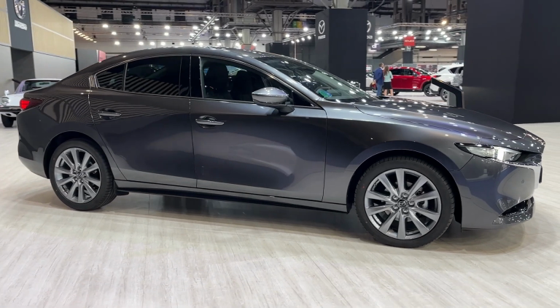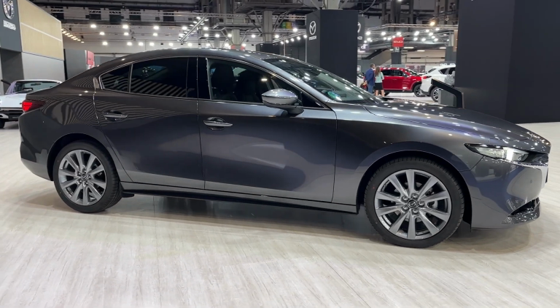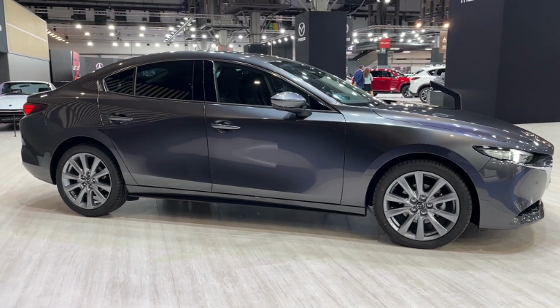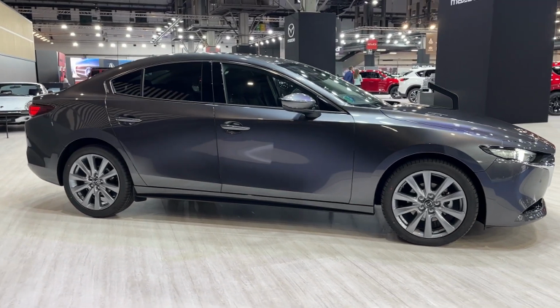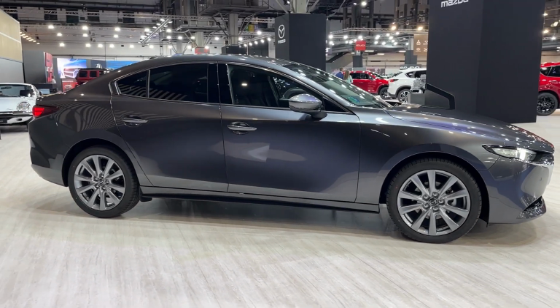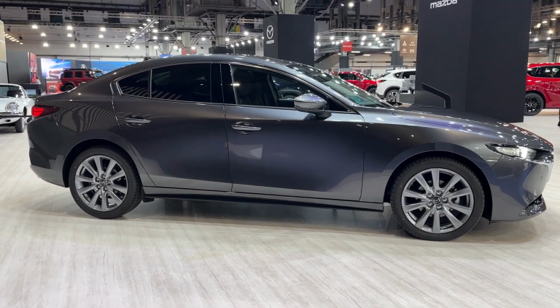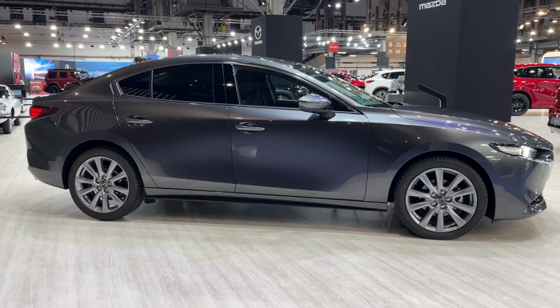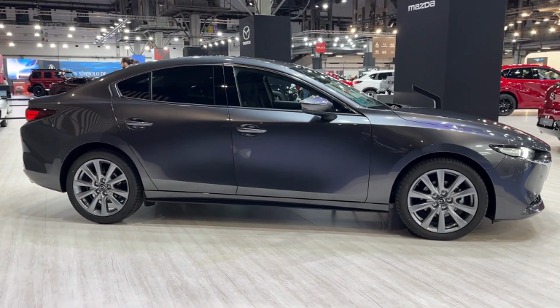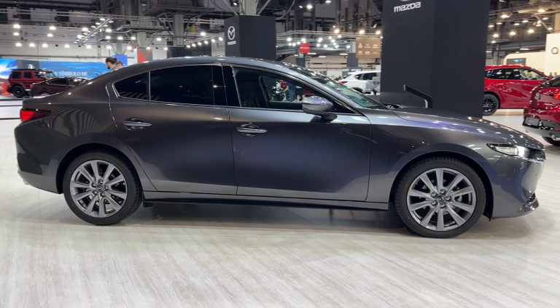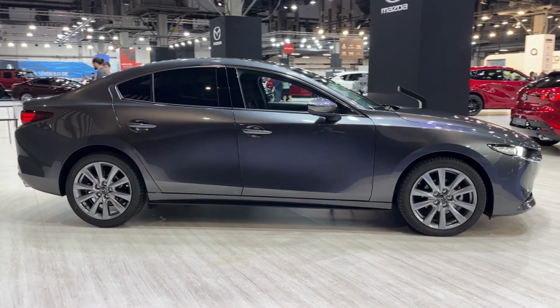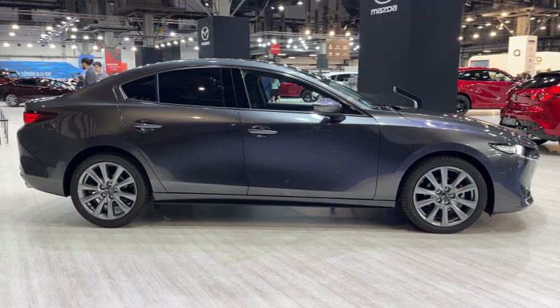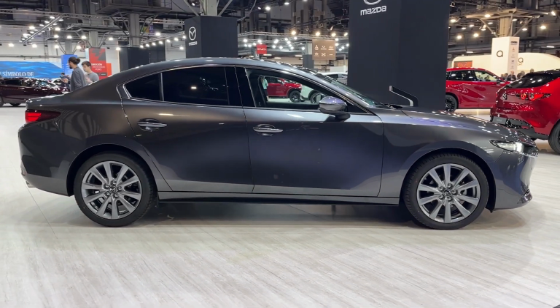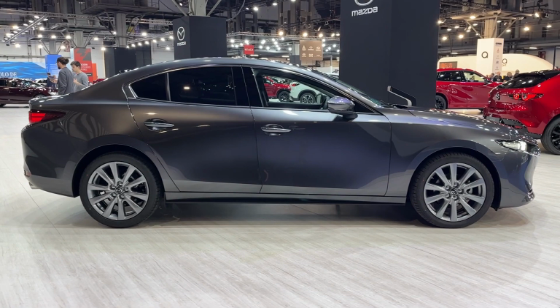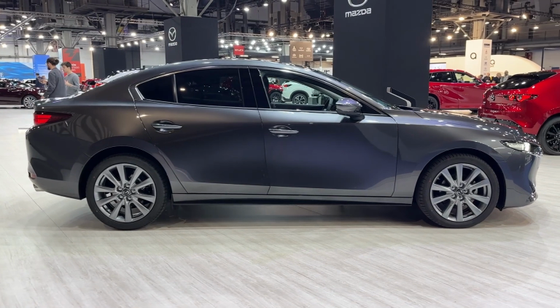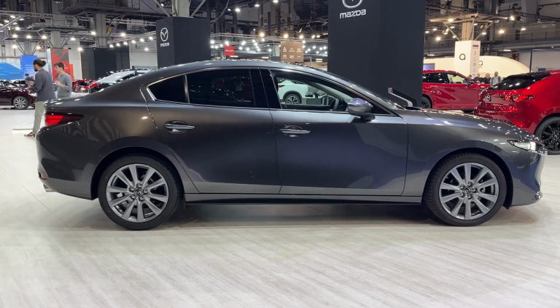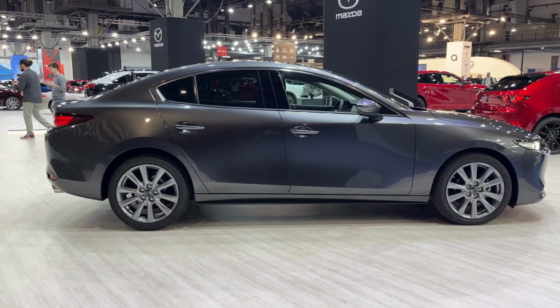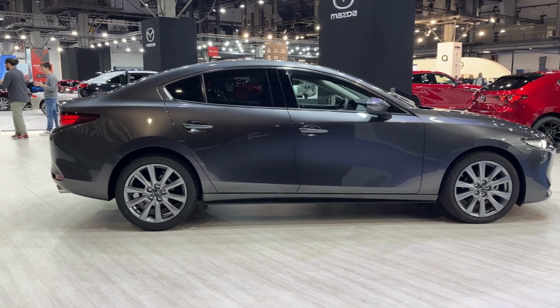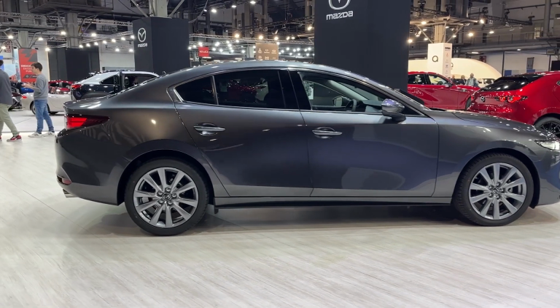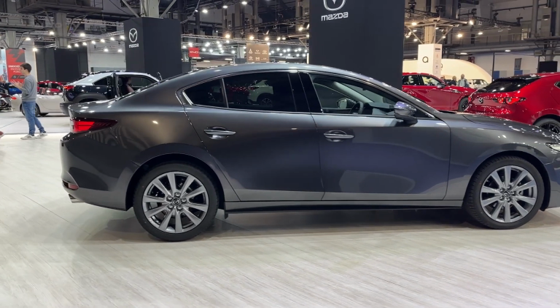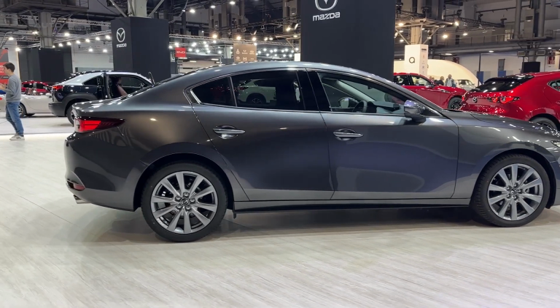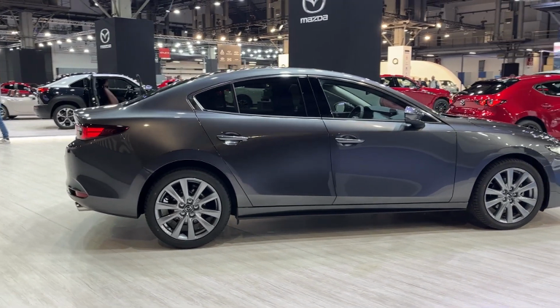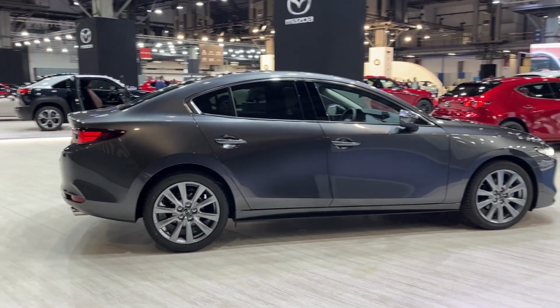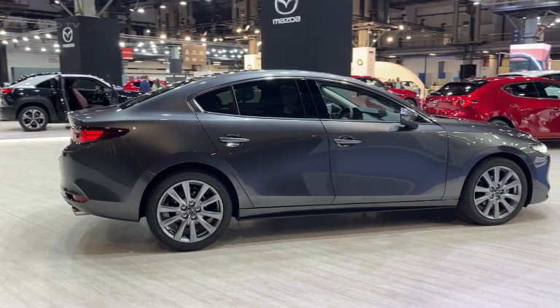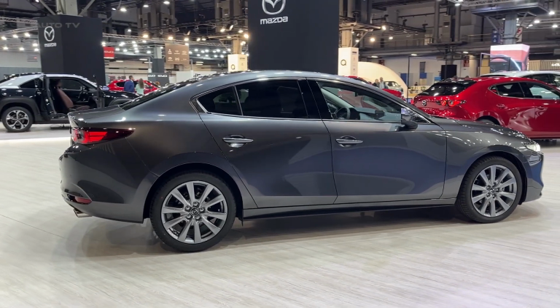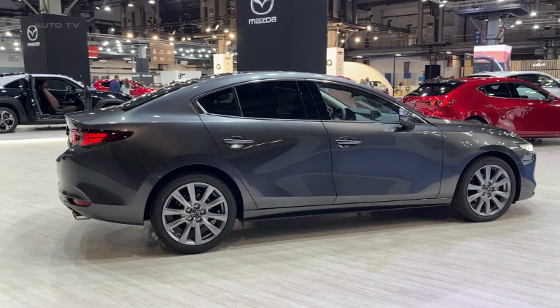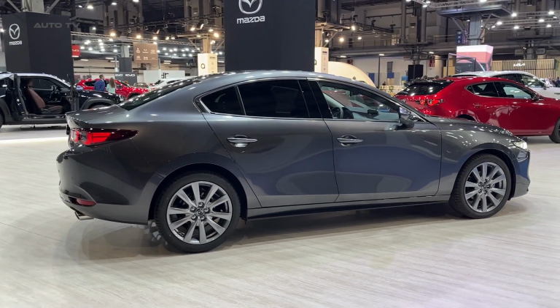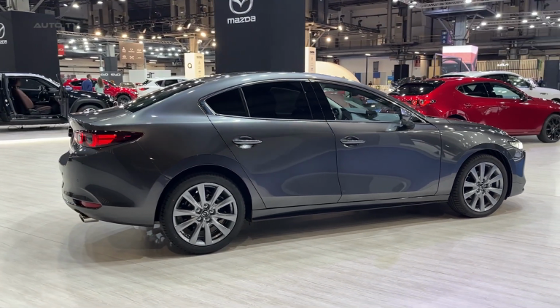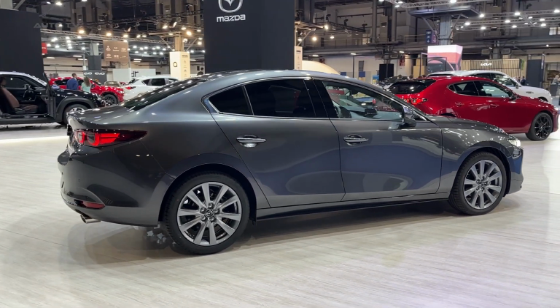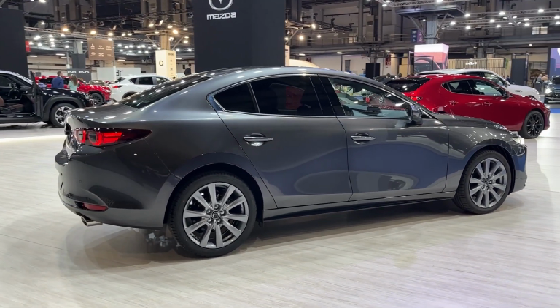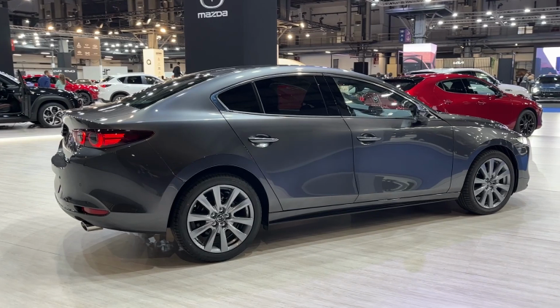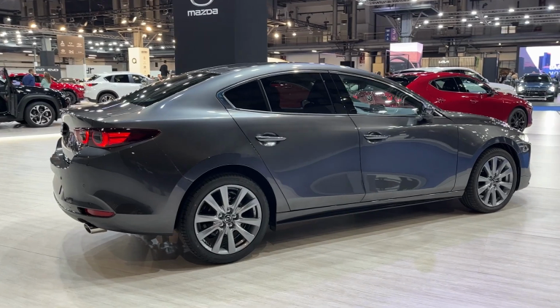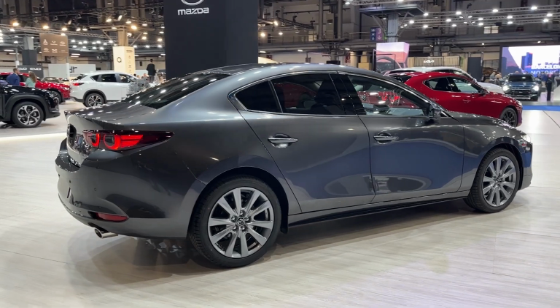The Kodo design language, which is a hallmark of Mazda, continues to be prevalent in the car with its clean and fluidic lines, giving it a sophisticated and elegant appearance.